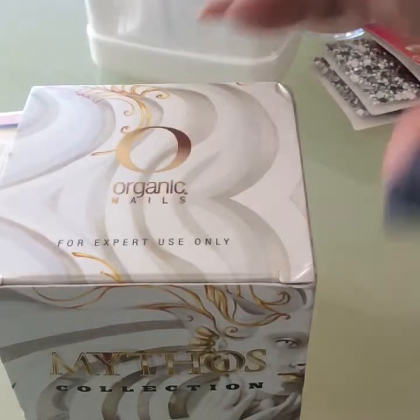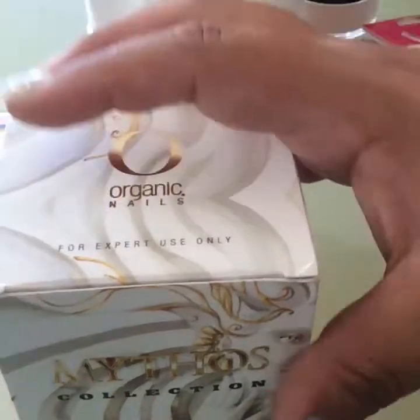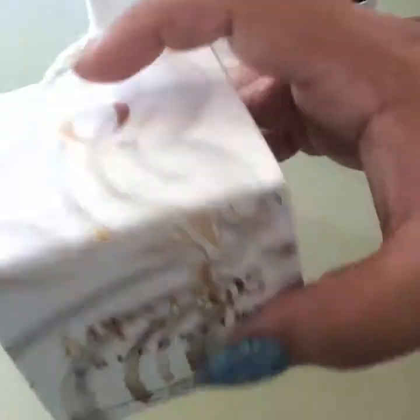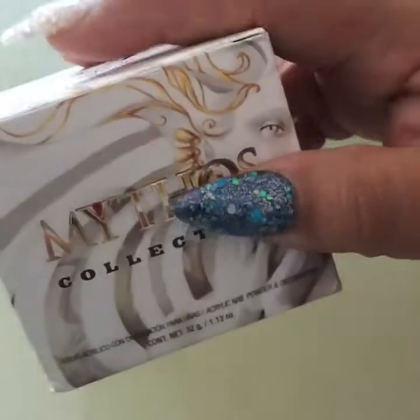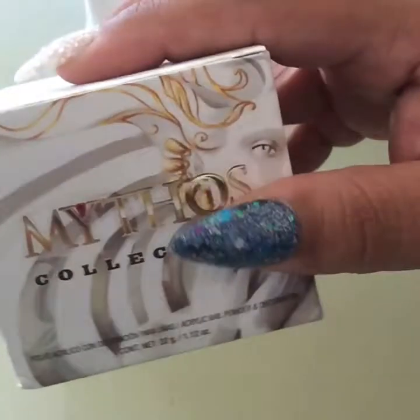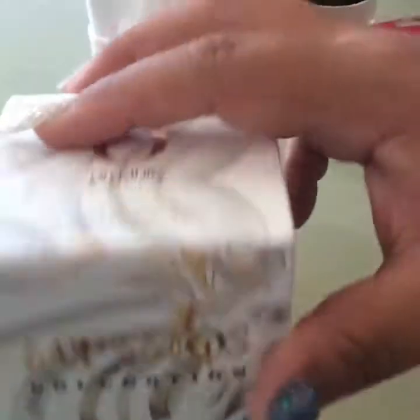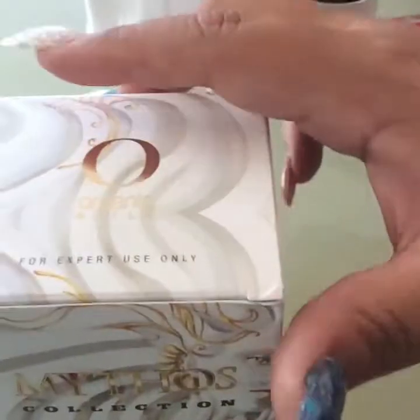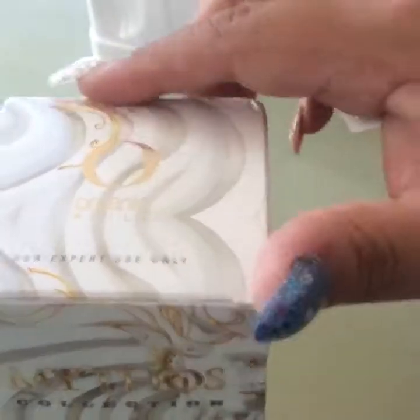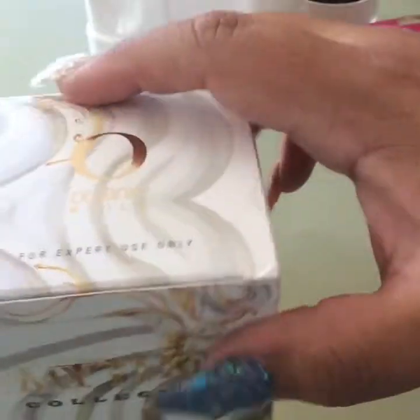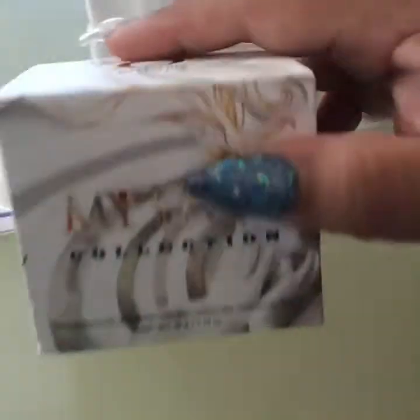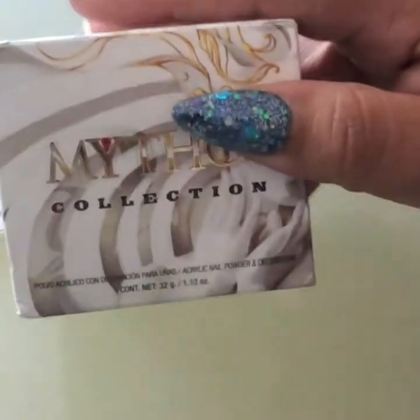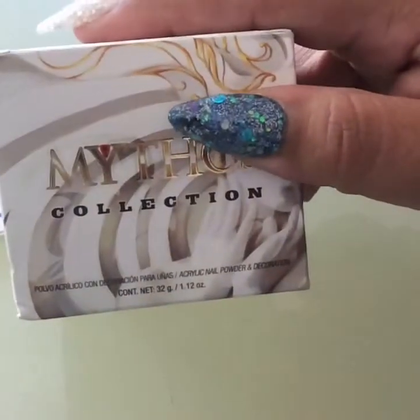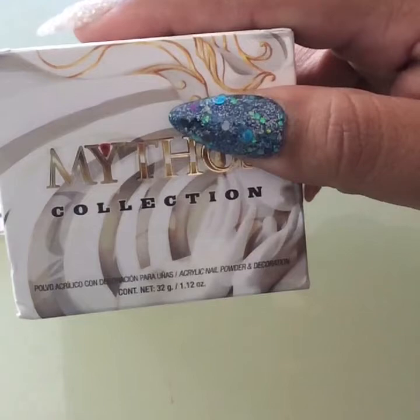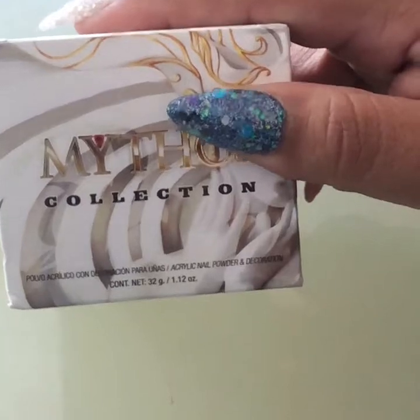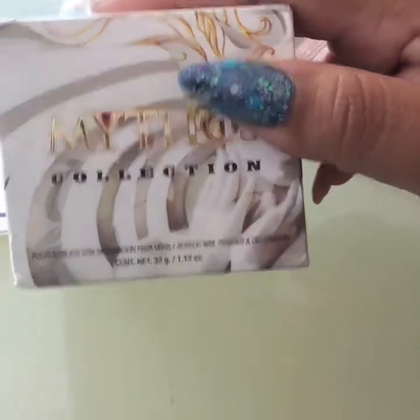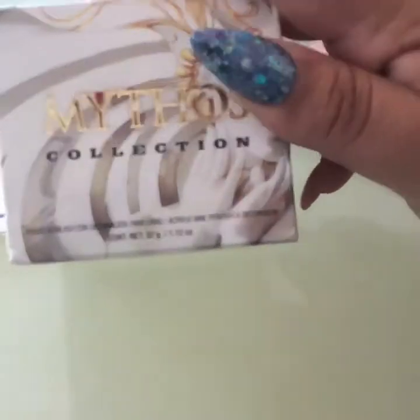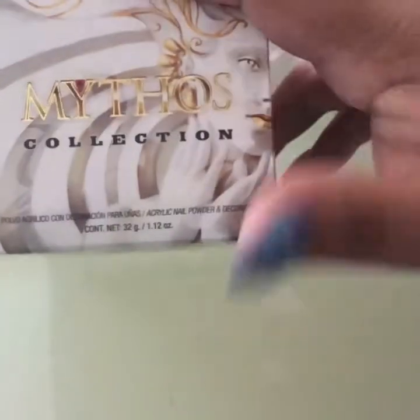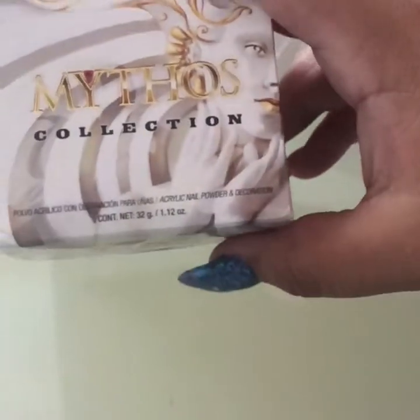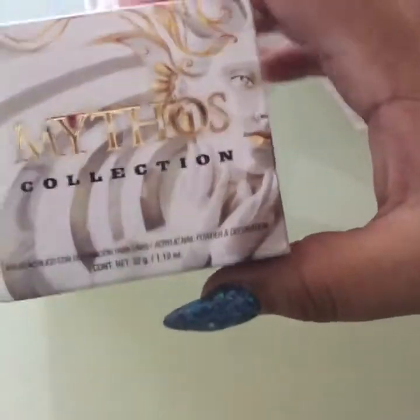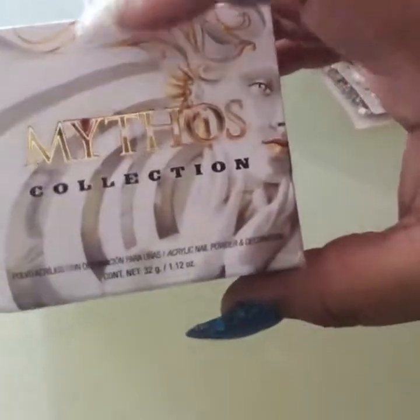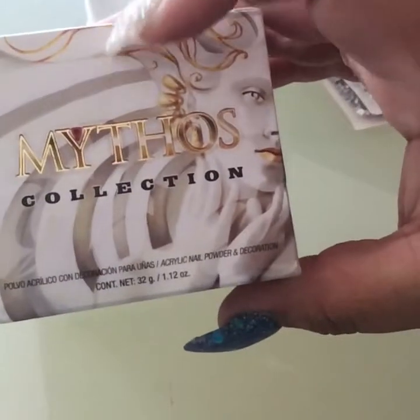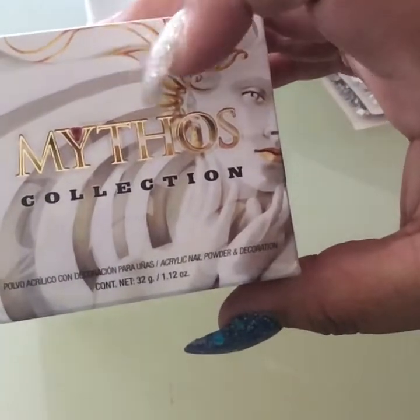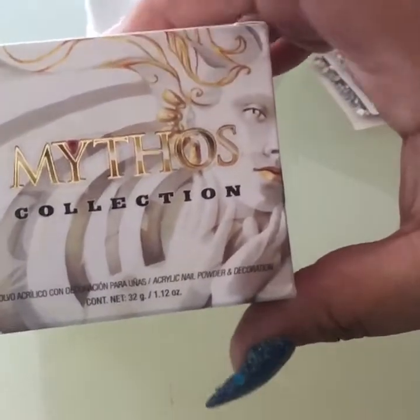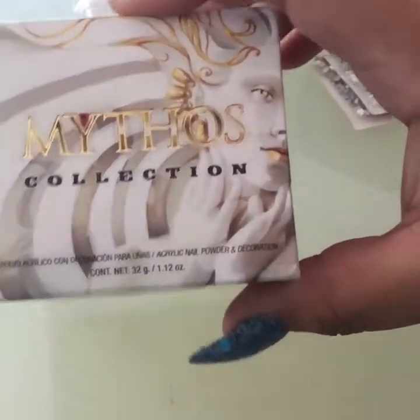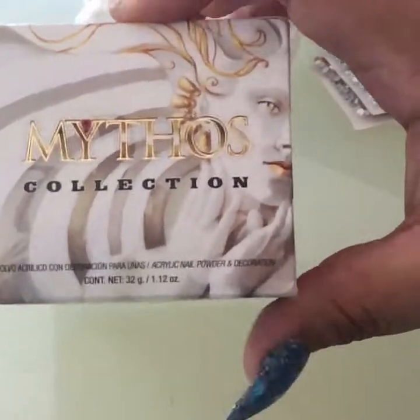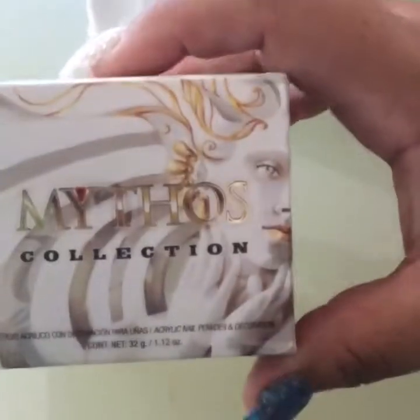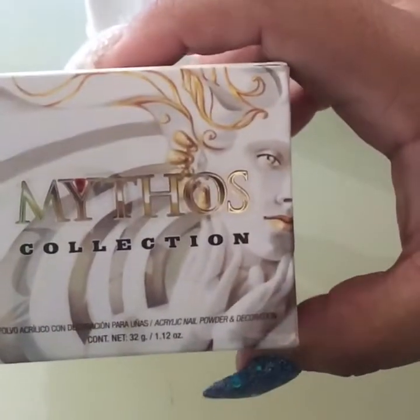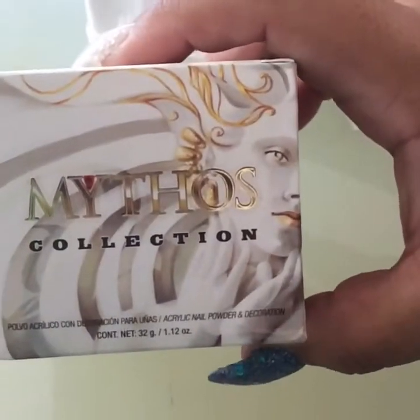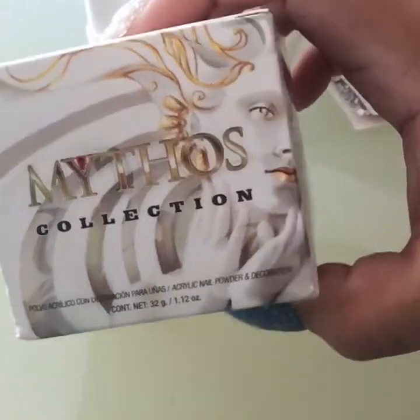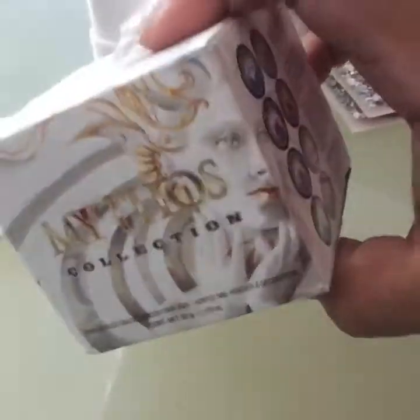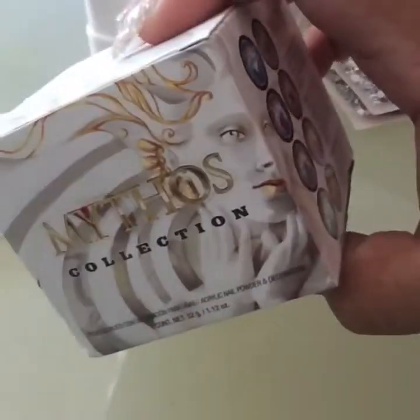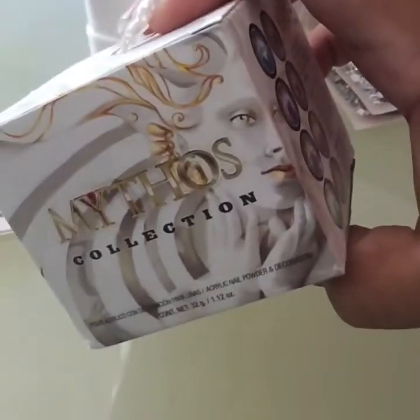The first one is from eBay and it's actually from a store called Plata Ultimo. I believe this one's in Chicago. I just got this.